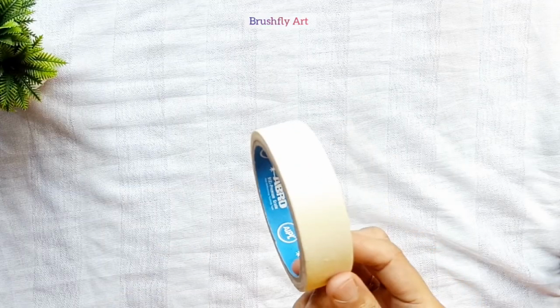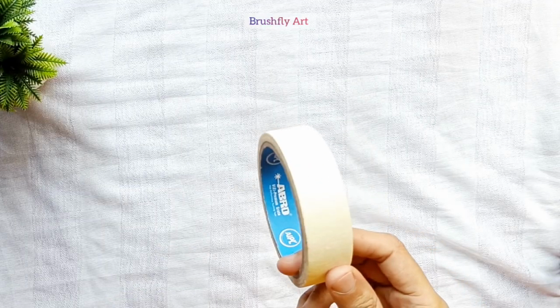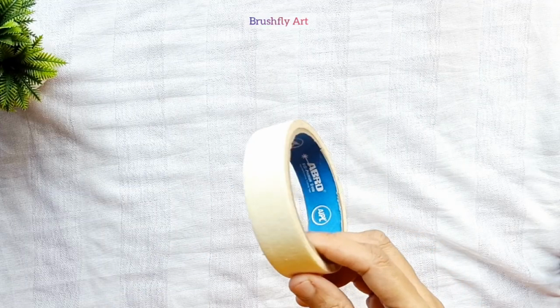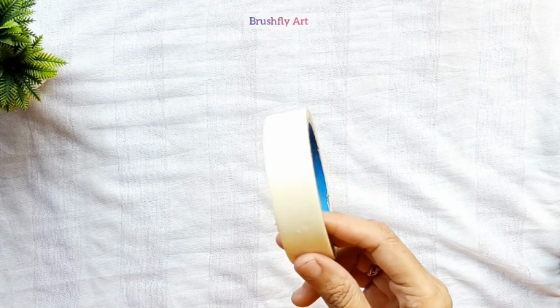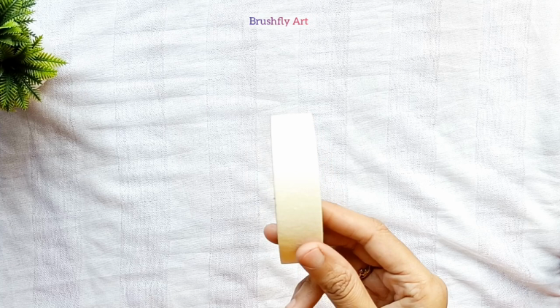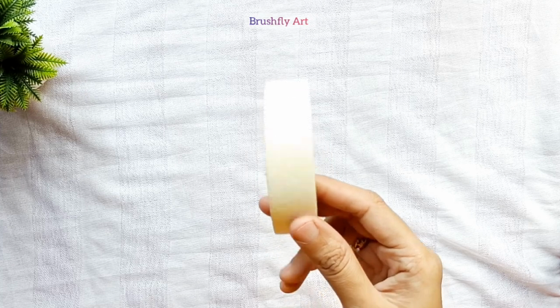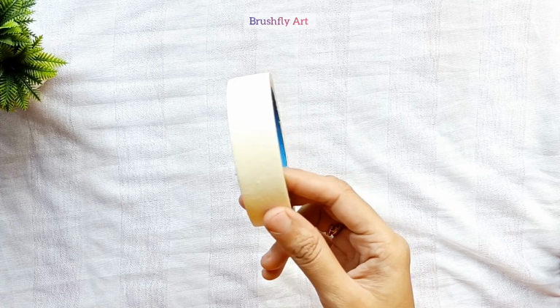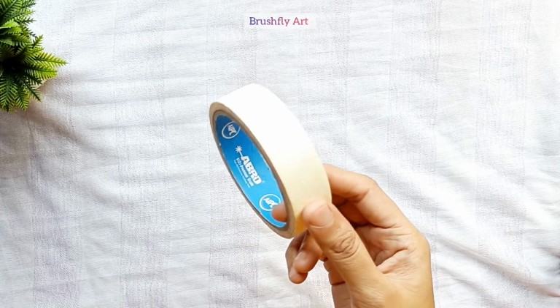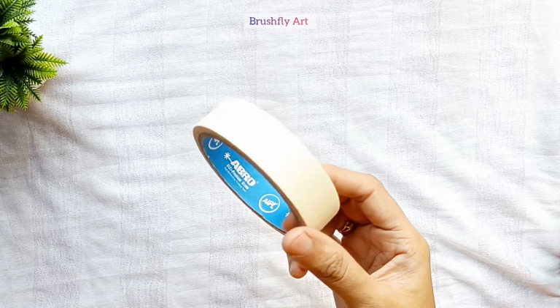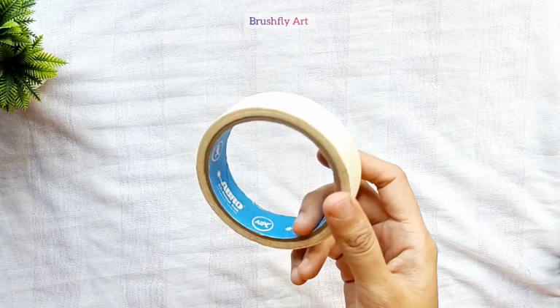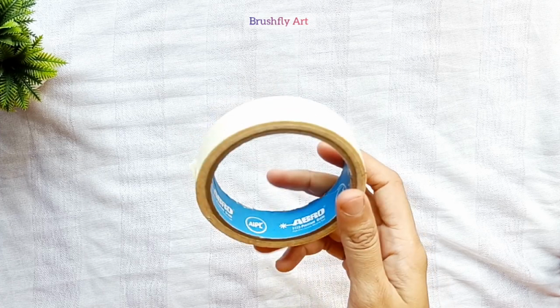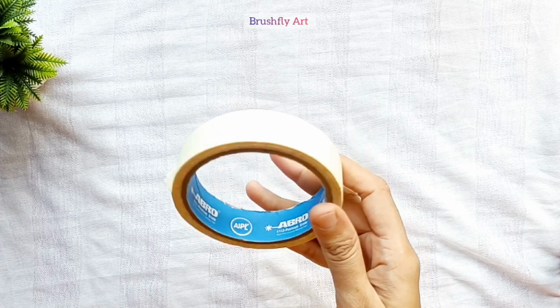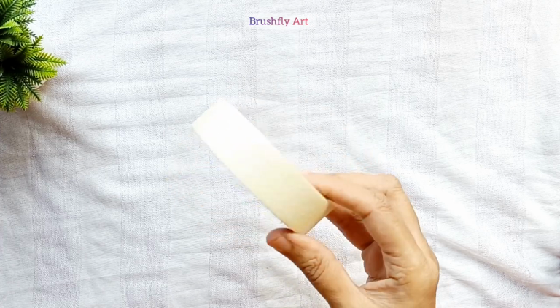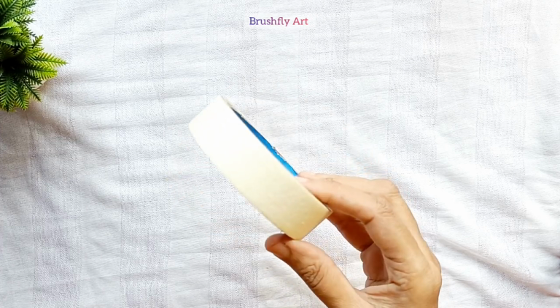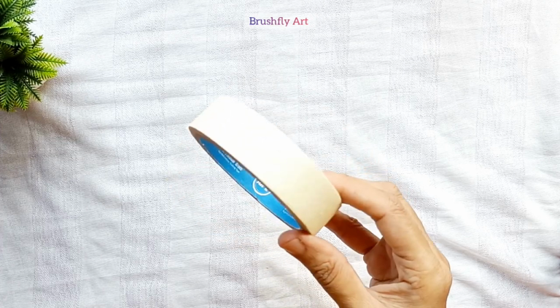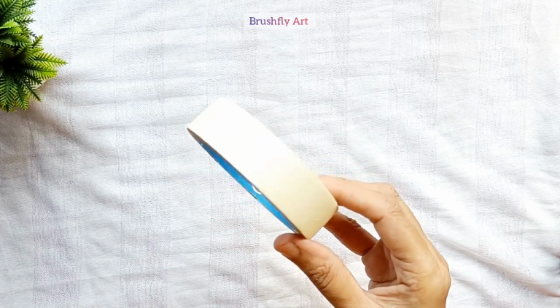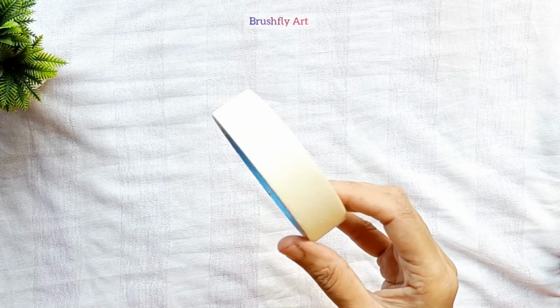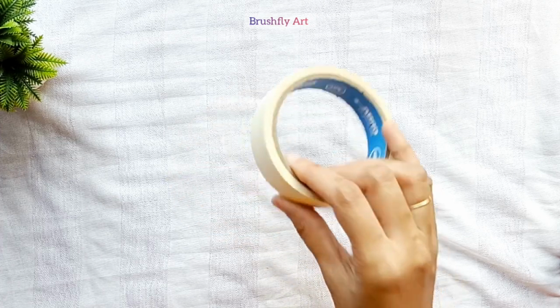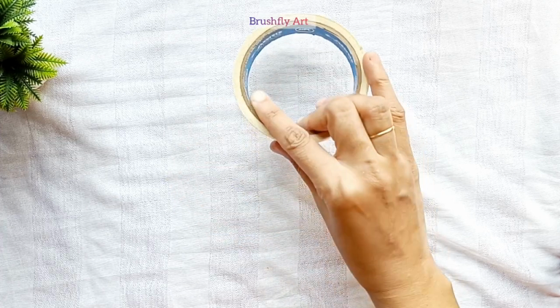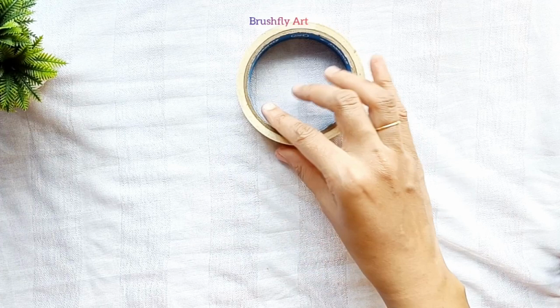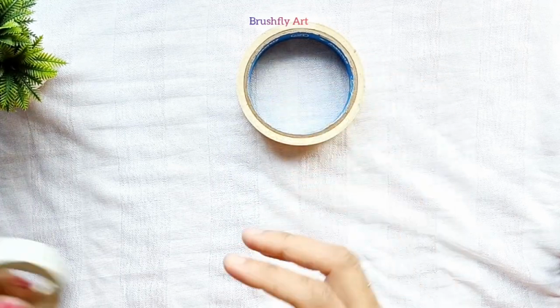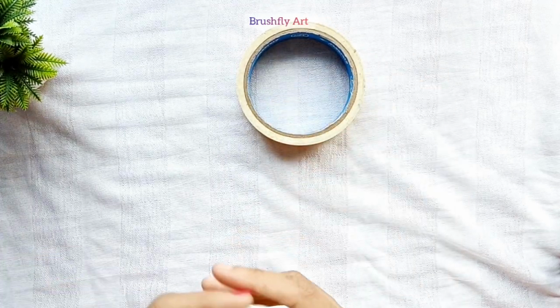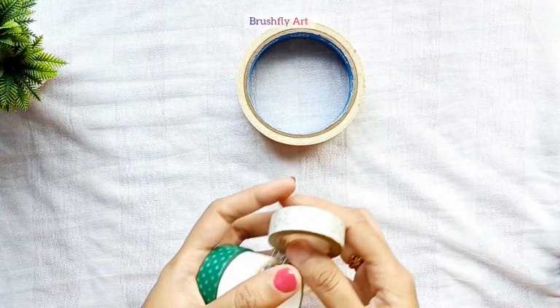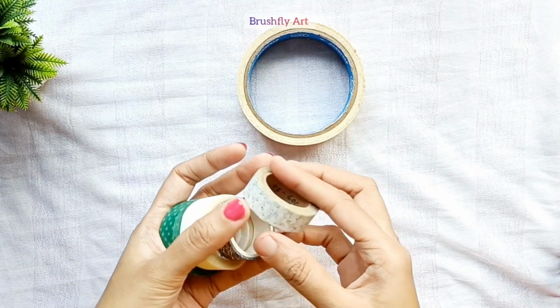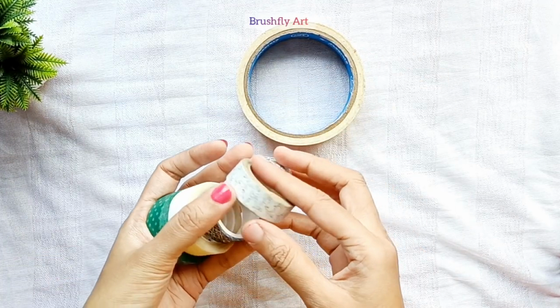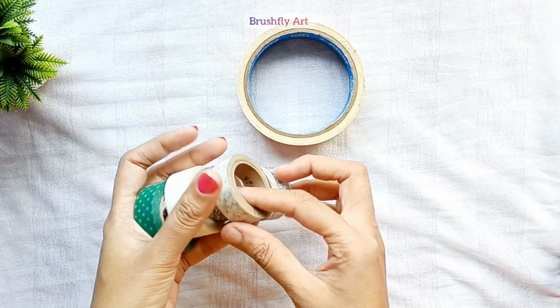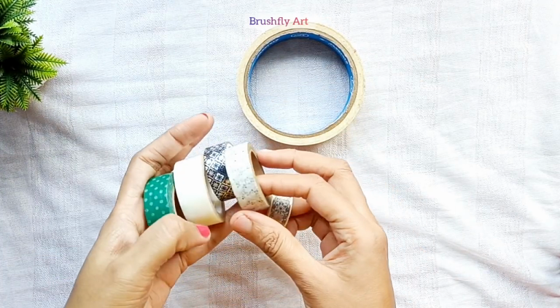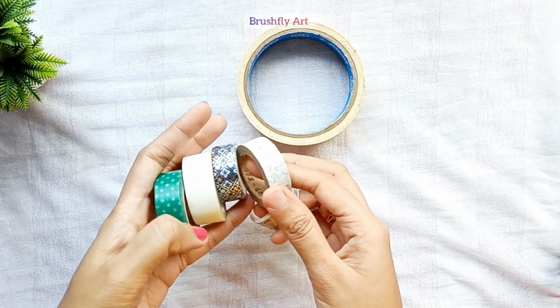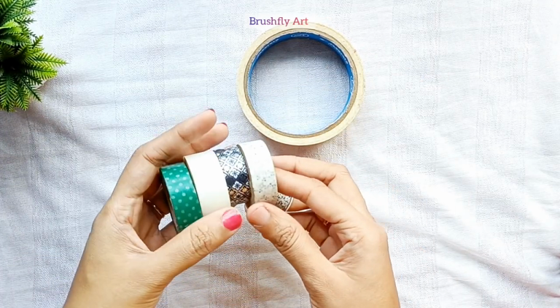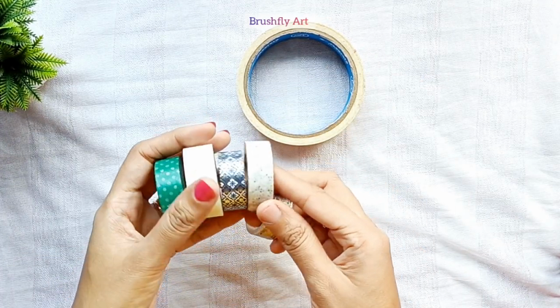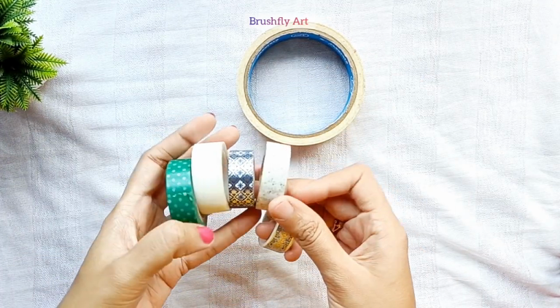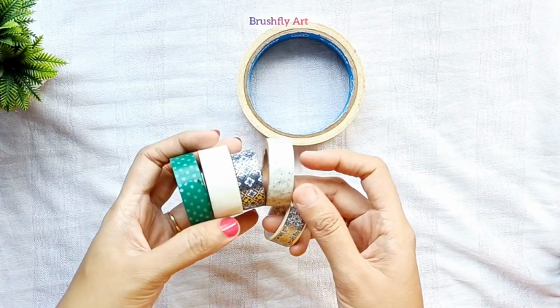Let's talk about tips used in painting. This is called masking tape, basically used to cover the borders of the surfaces so that you get sharp edges on the painting.